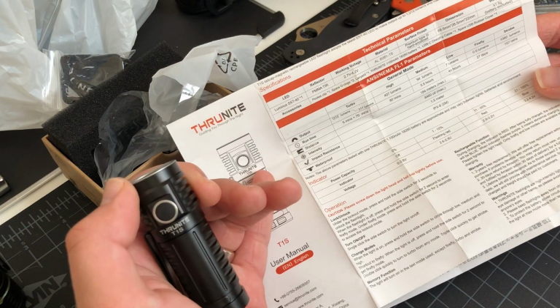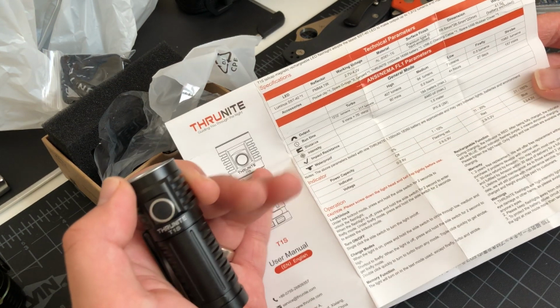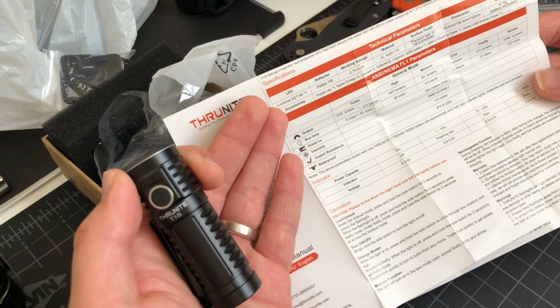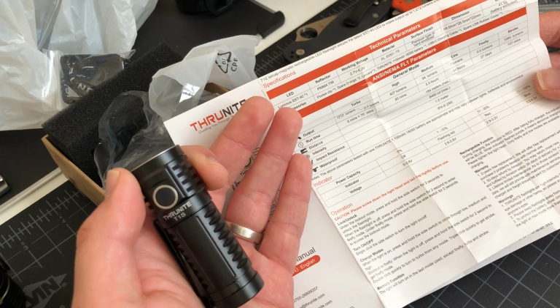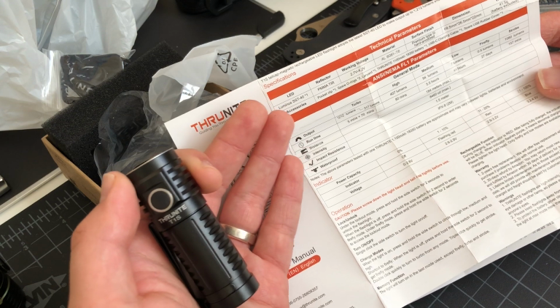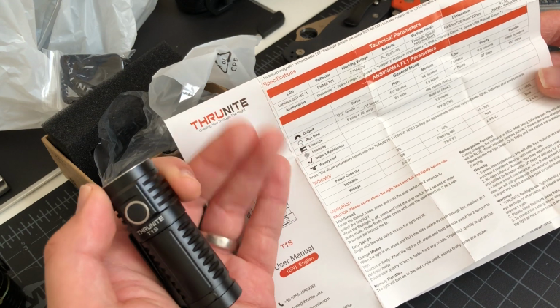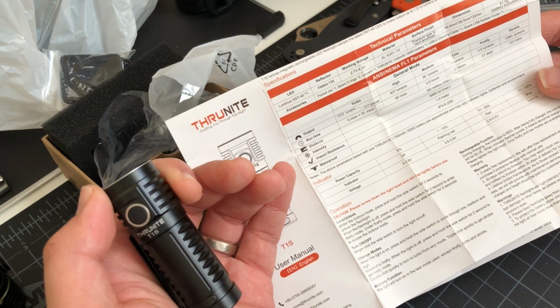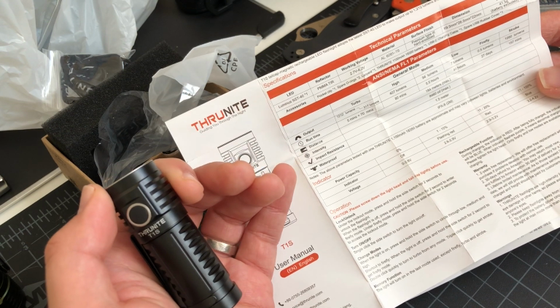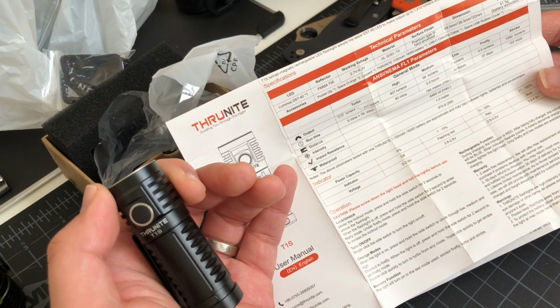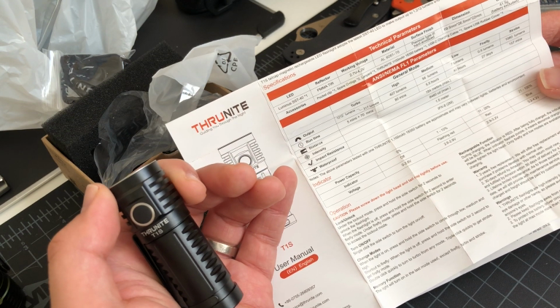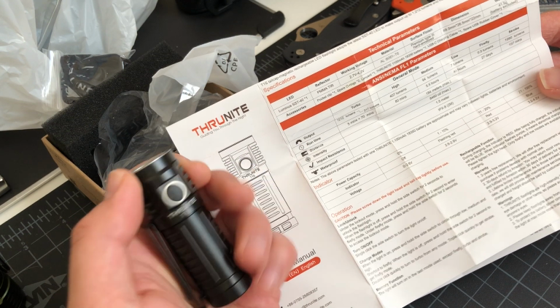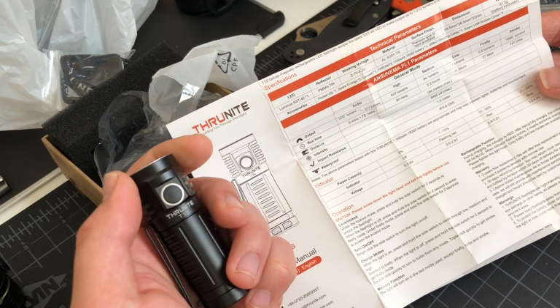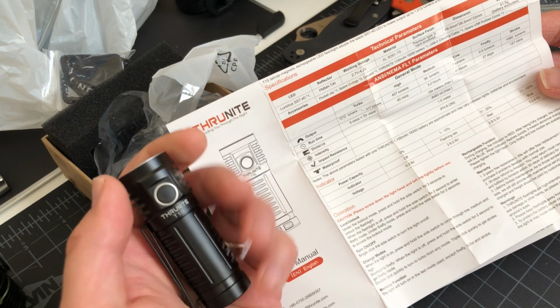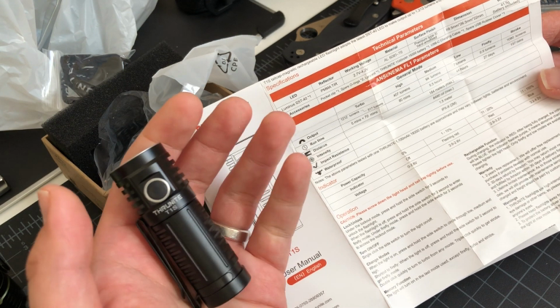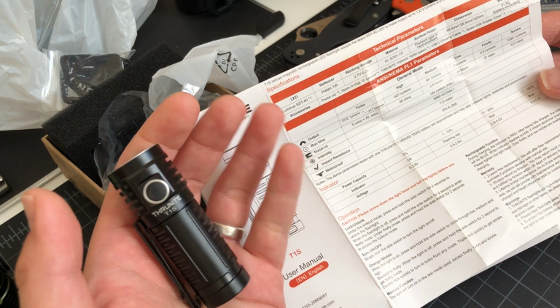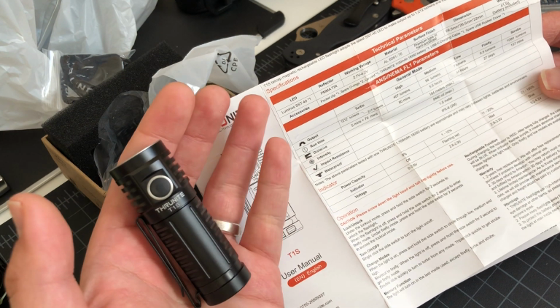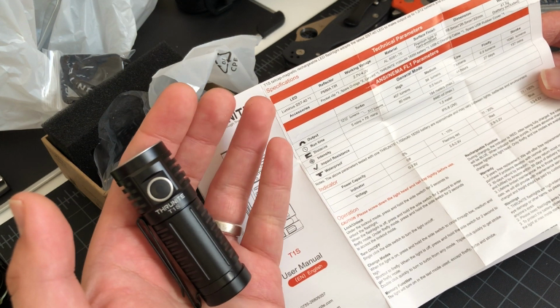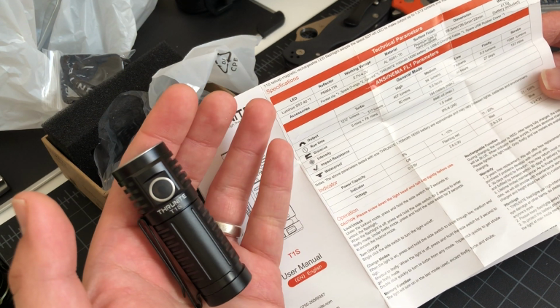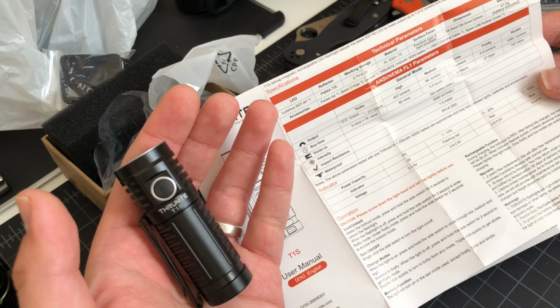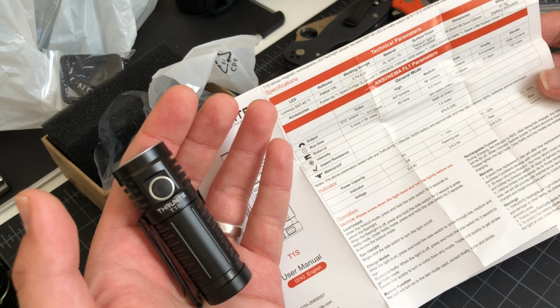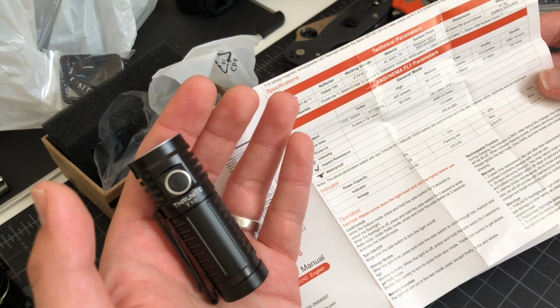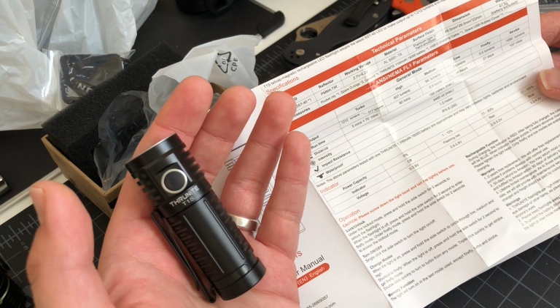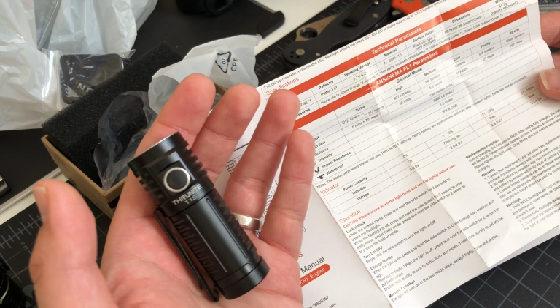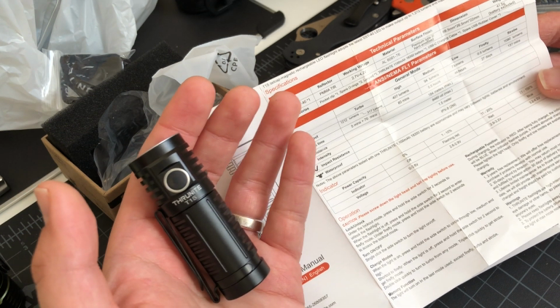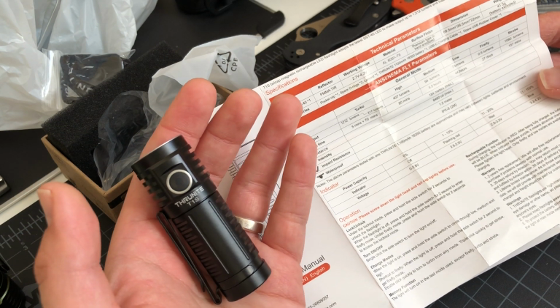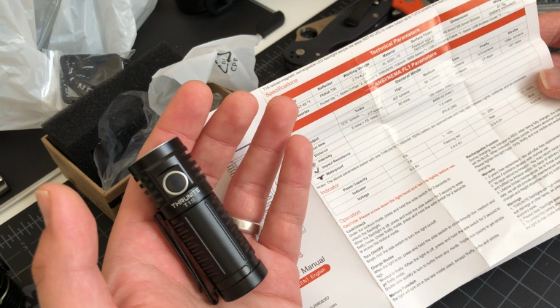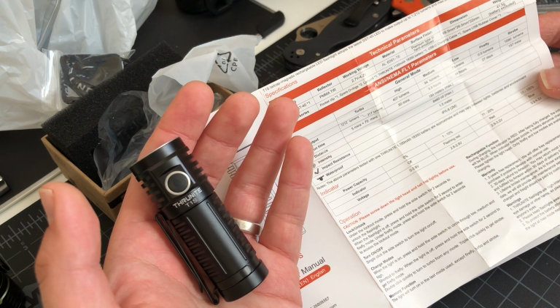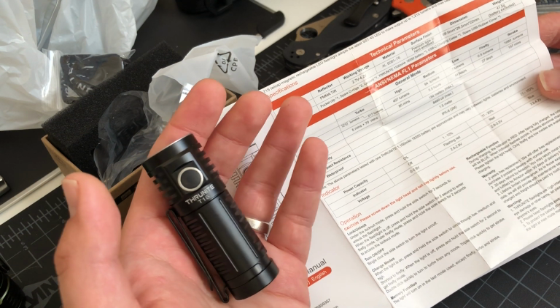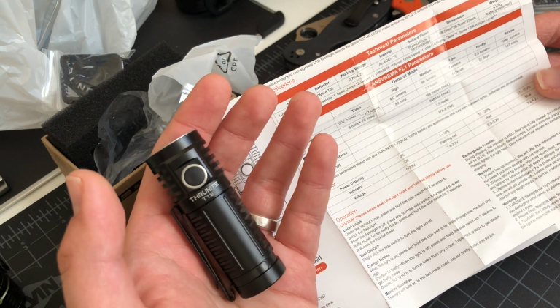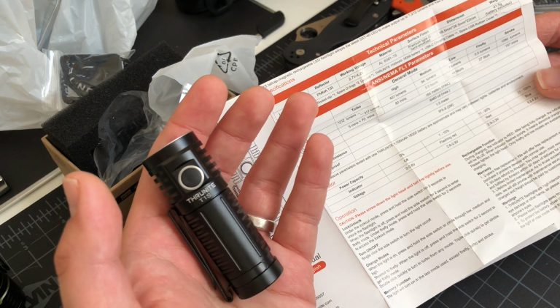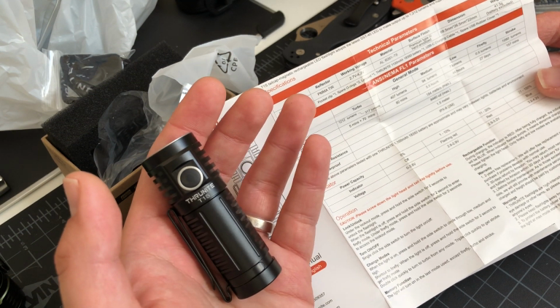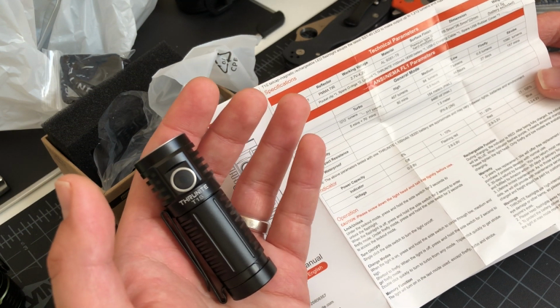This light has the Luminus SST-40 — usually that's a really power-efficient LED.